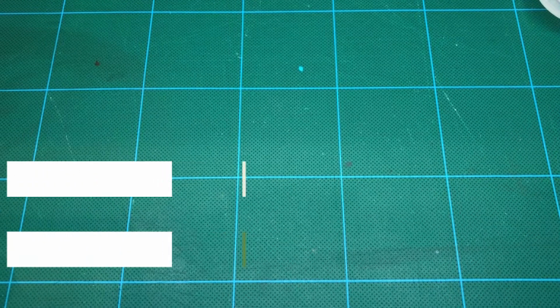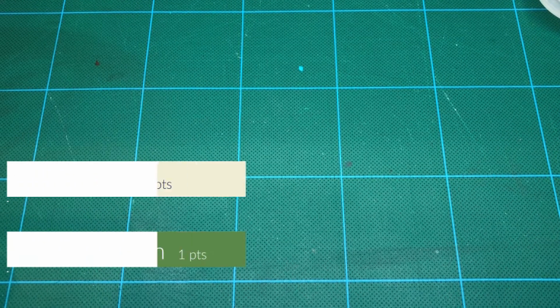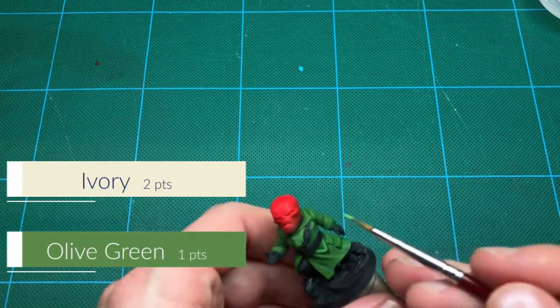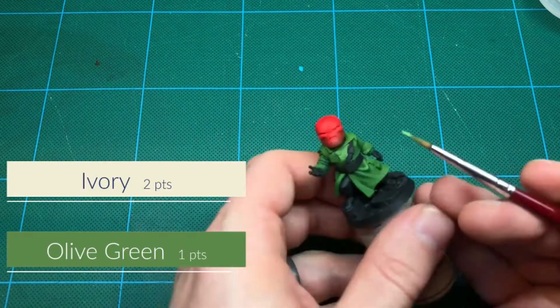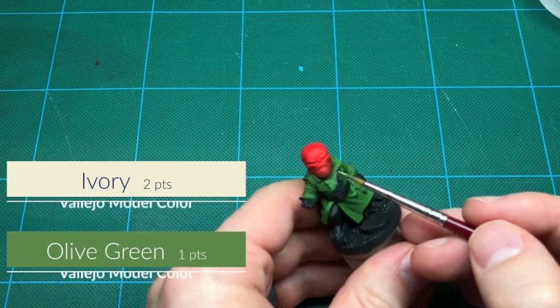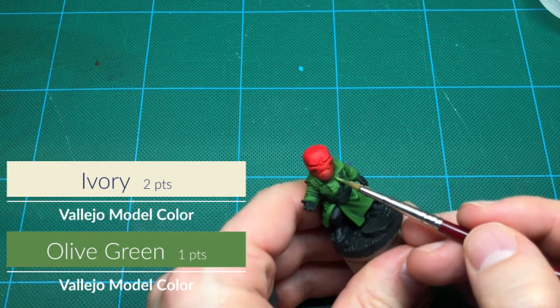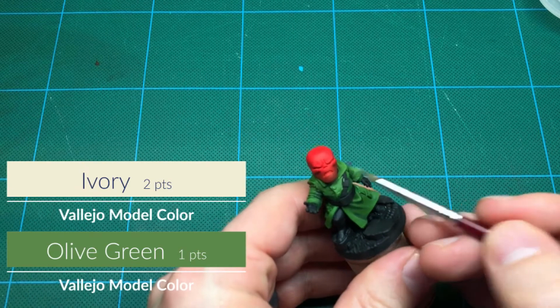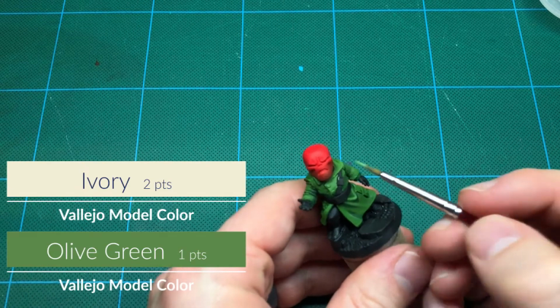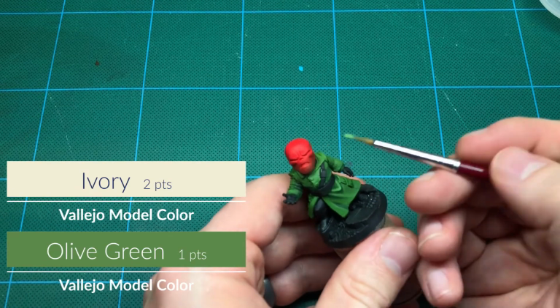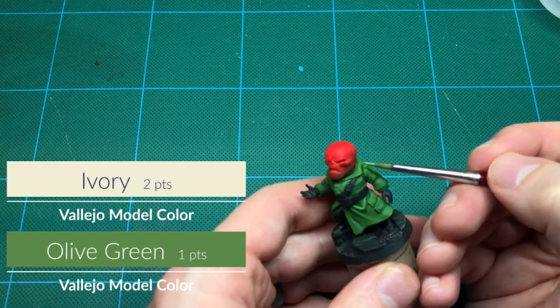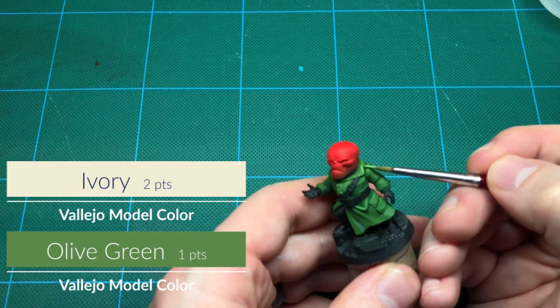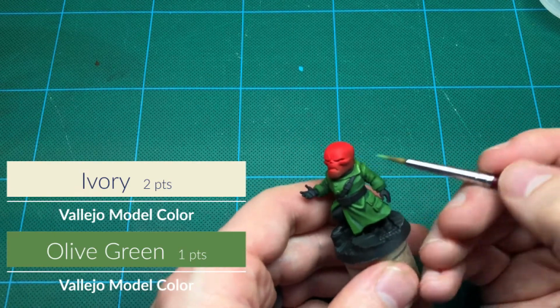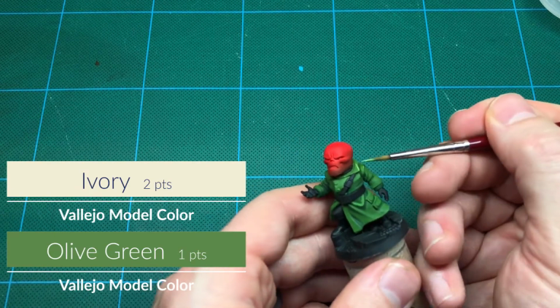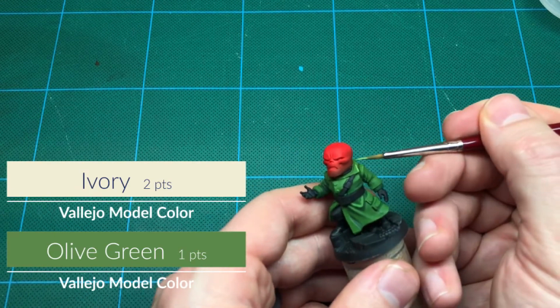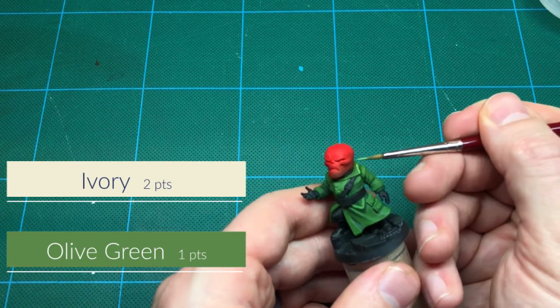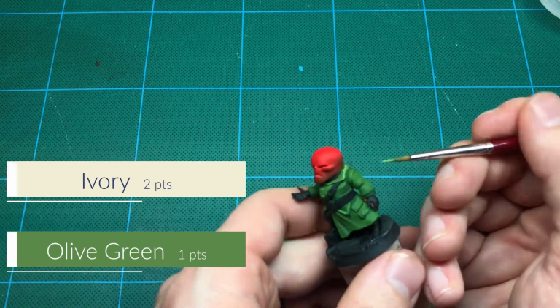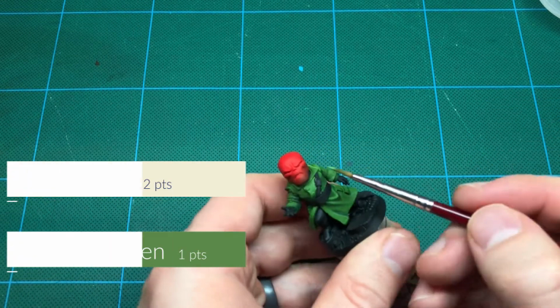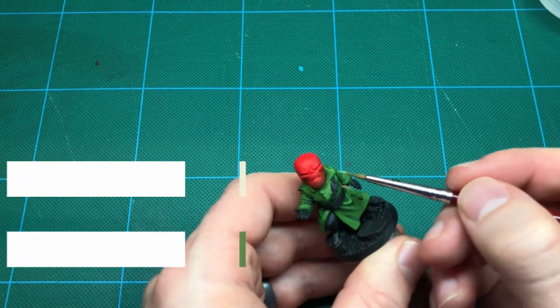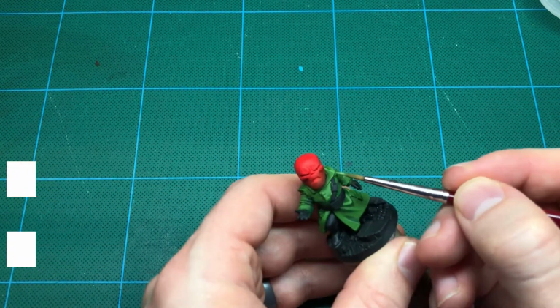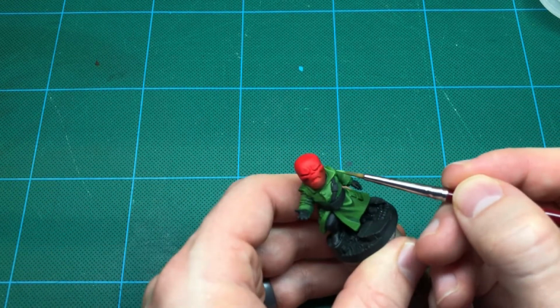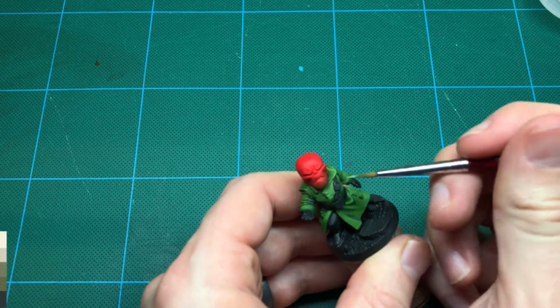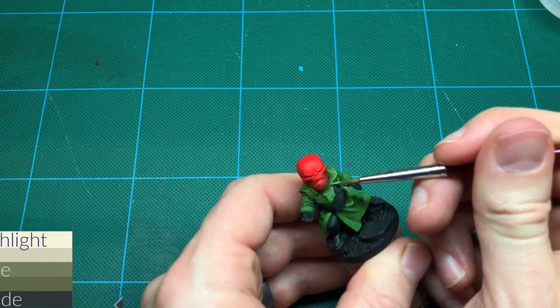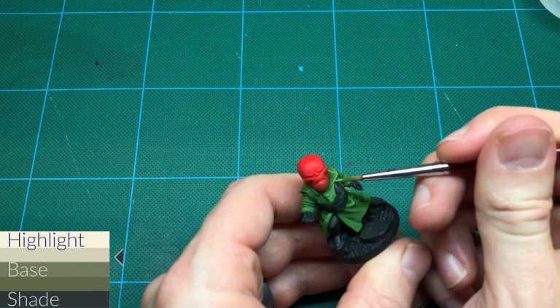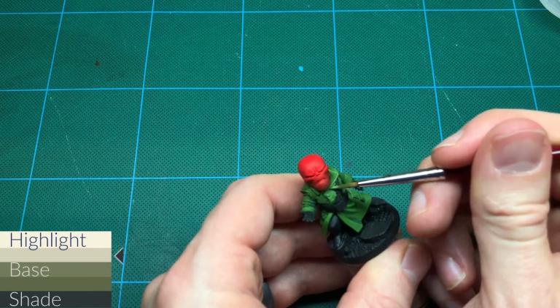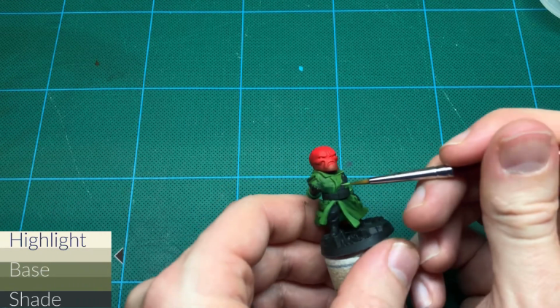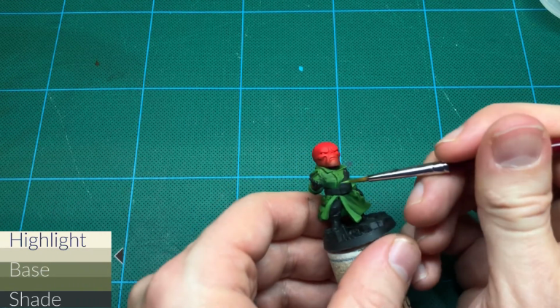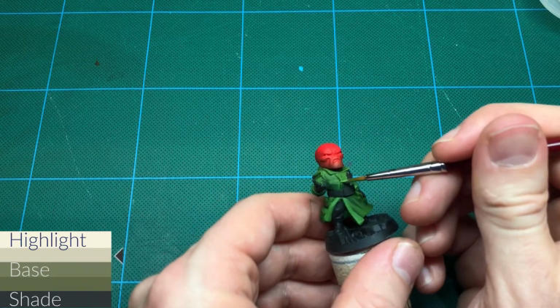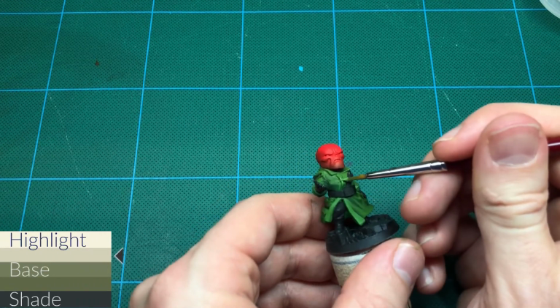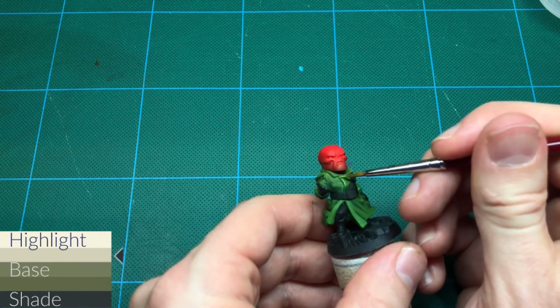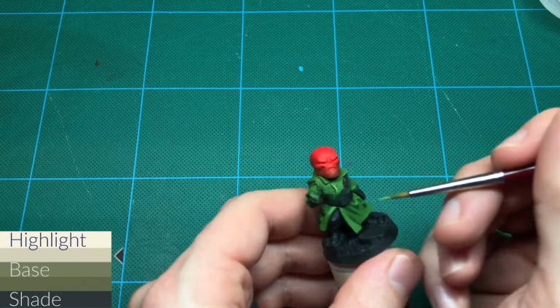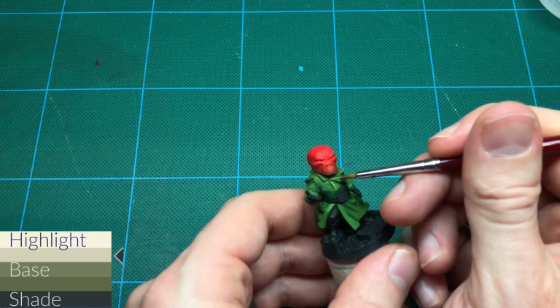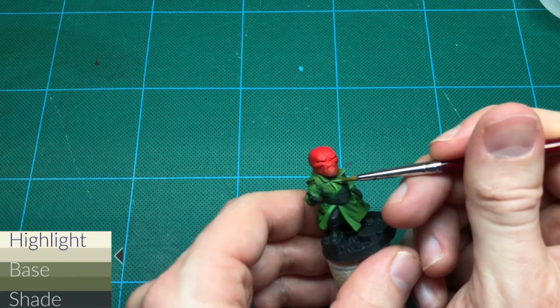My highlight color will be ivory mixed with green. I'm edge highlighting when I can, using paint on the side of the brush rather than the tip. This will follow raised contours more cleanly.